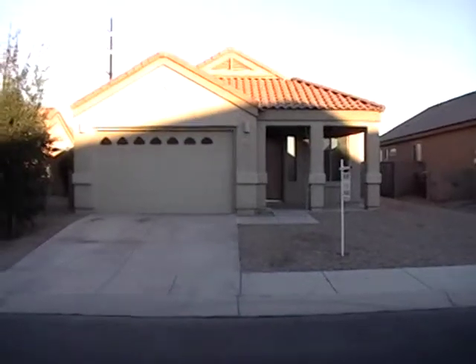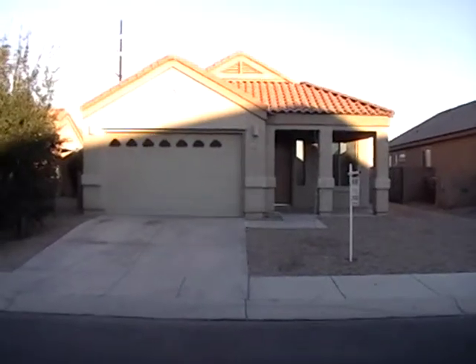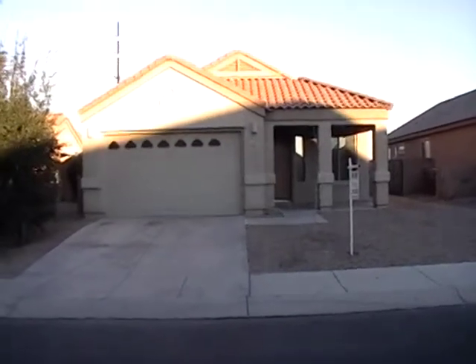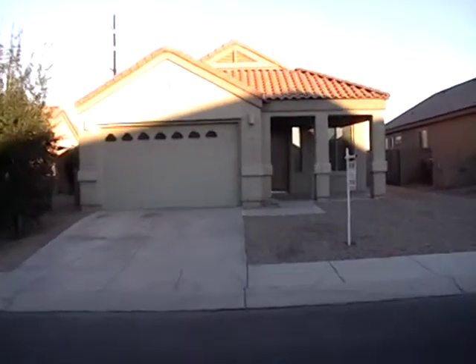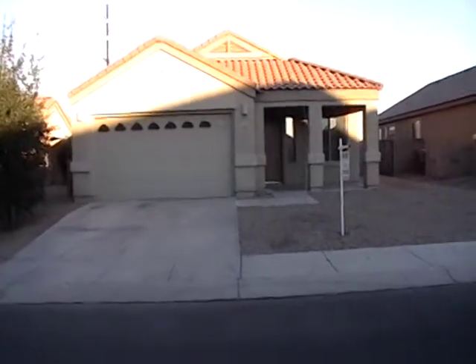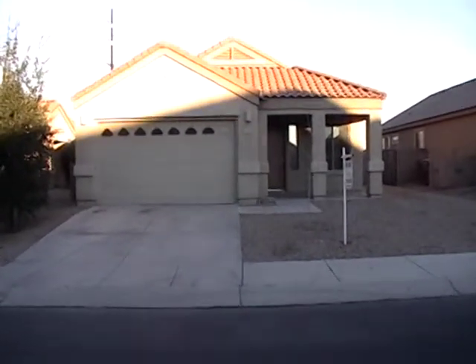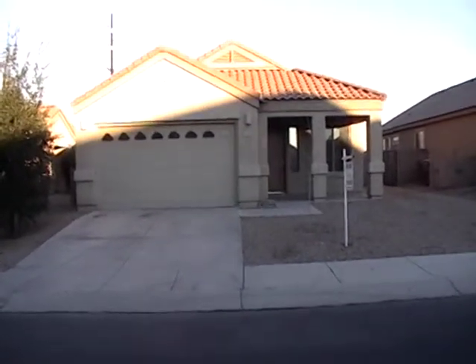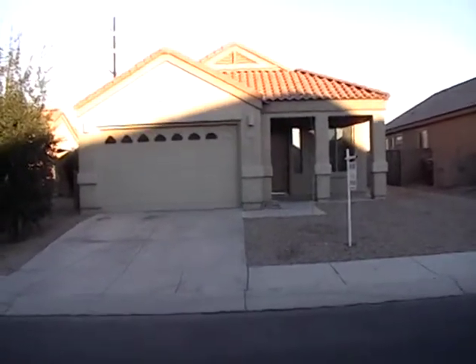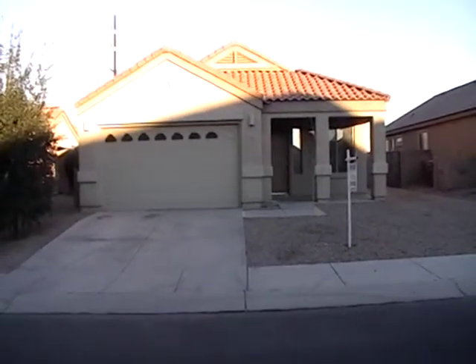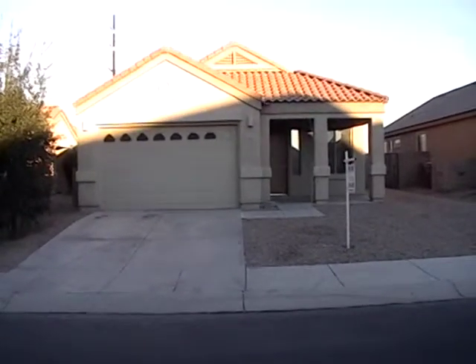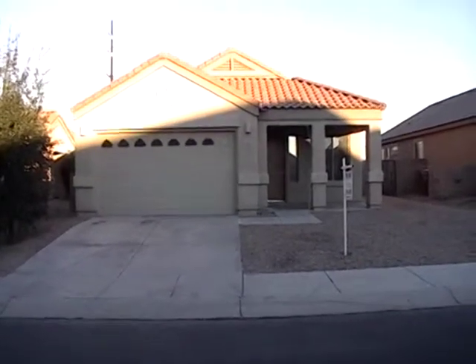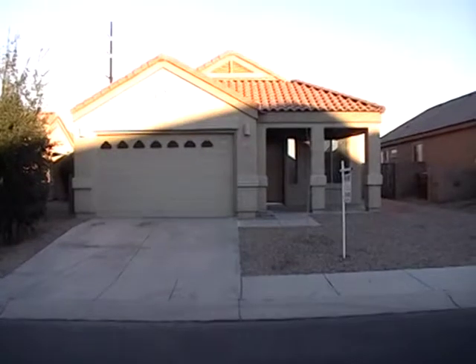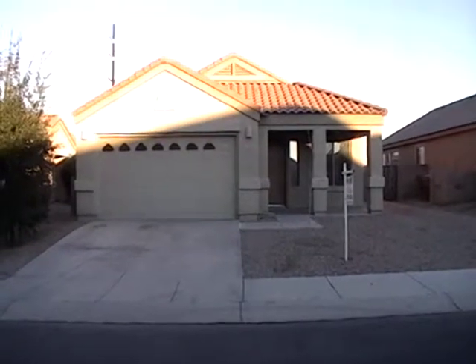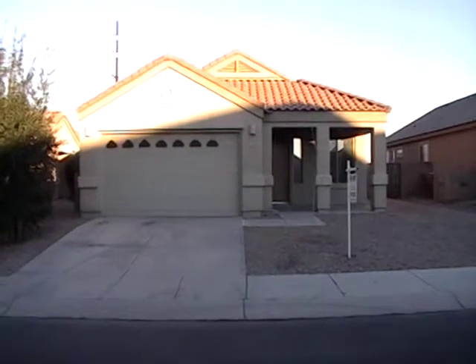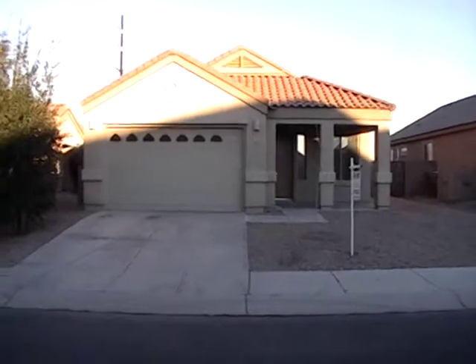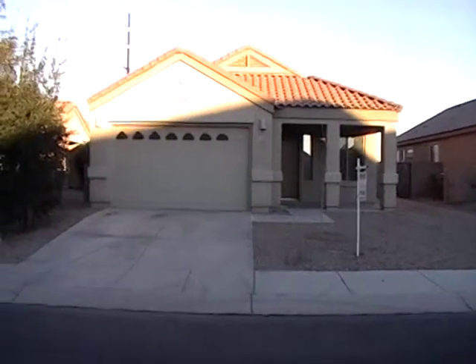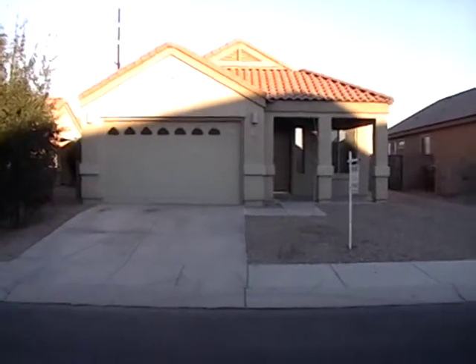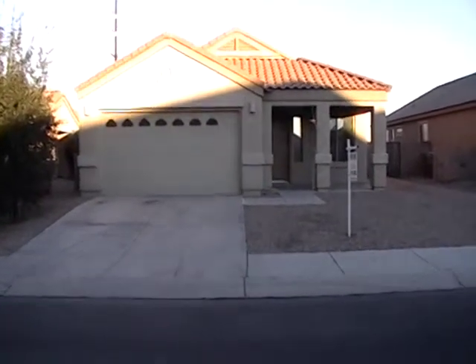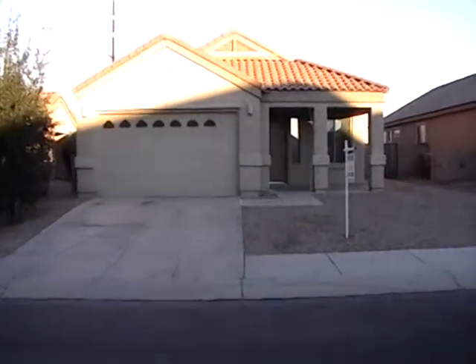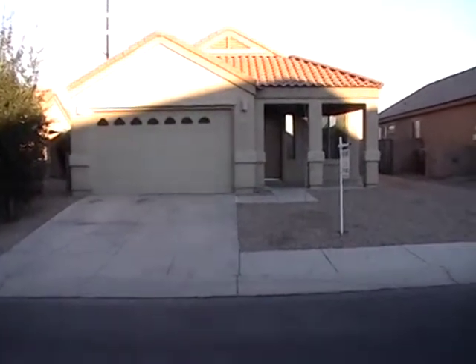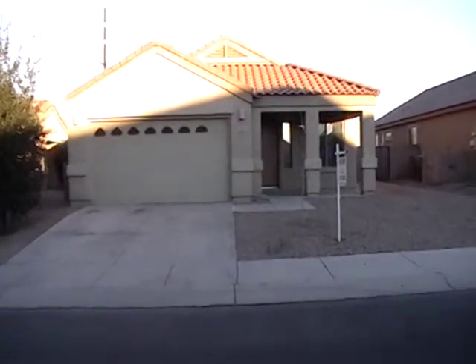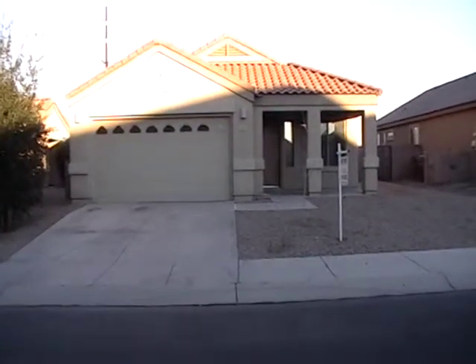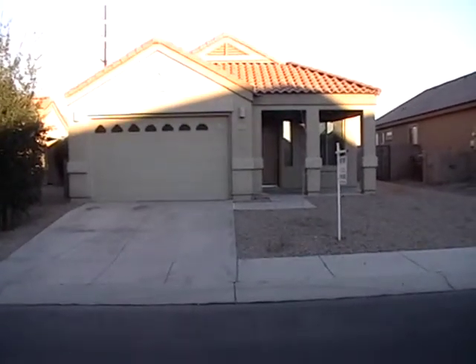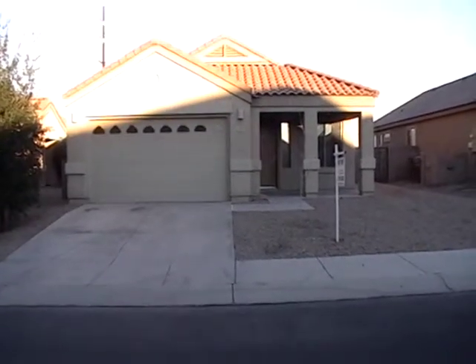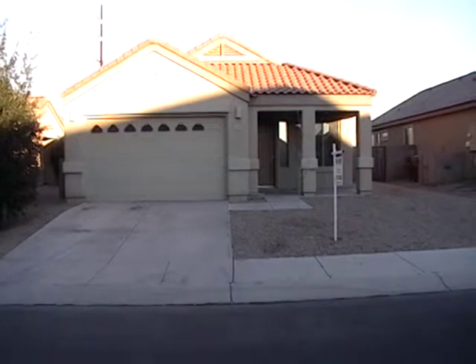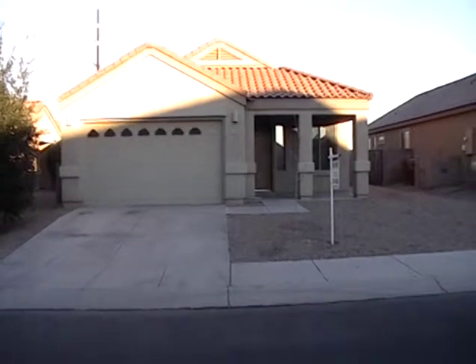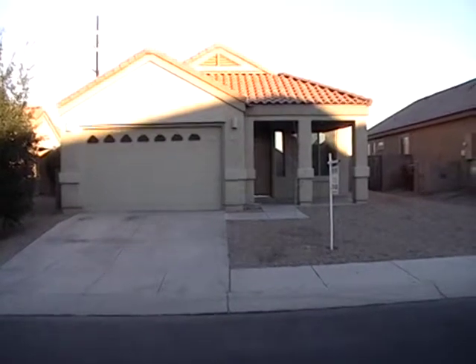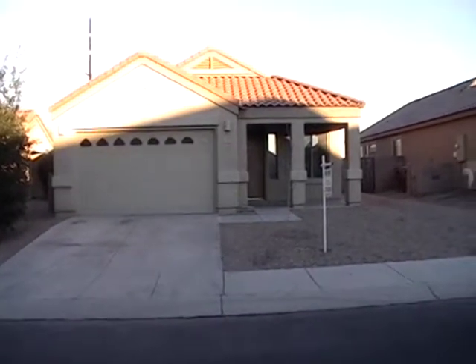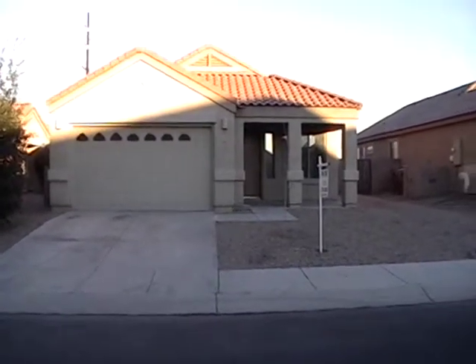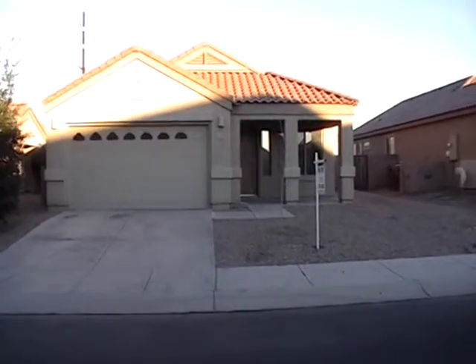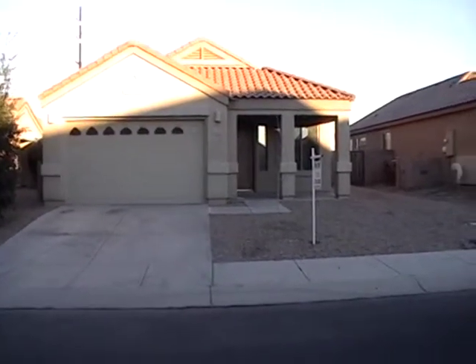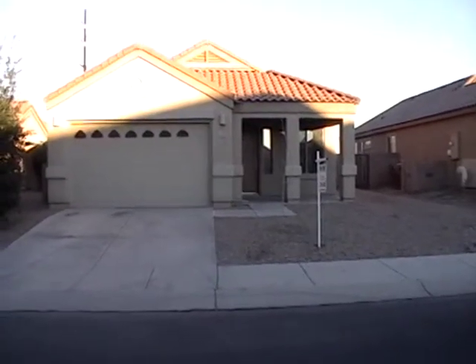Today is Friday, January 16th, 2015. This is Debbie Hightower with Blue Fox Properties, and I'm currently located at 12252 North Gadwall Drive in Gladden Farms in Marana.